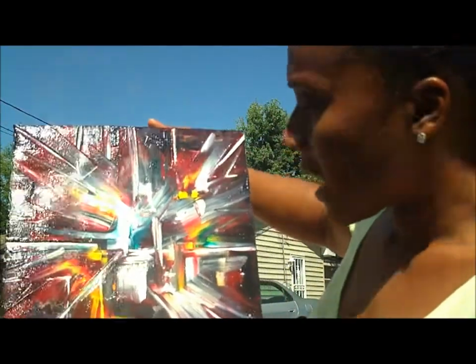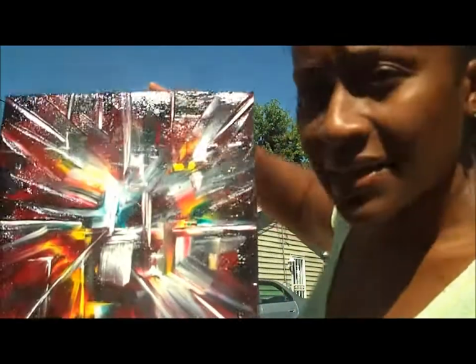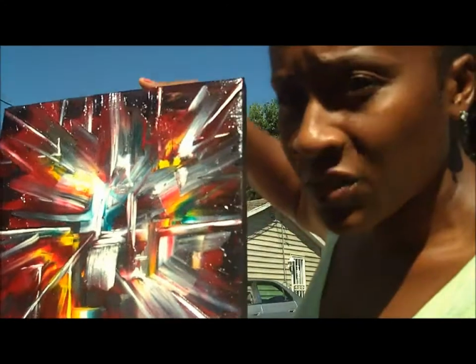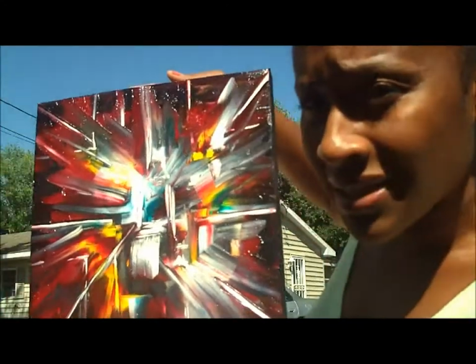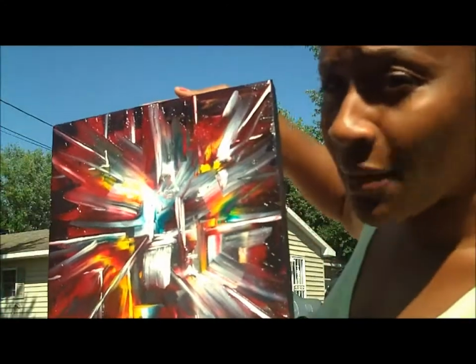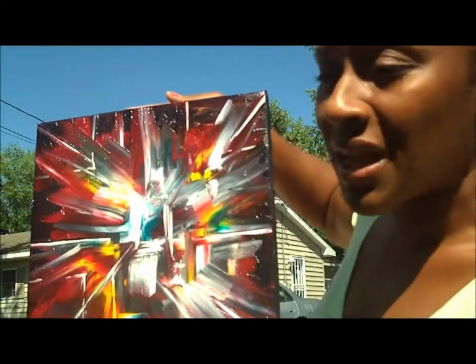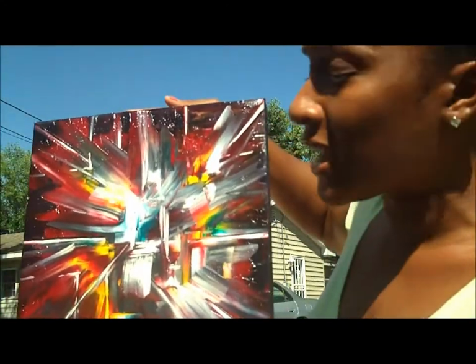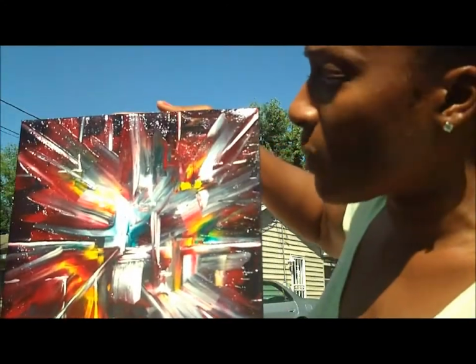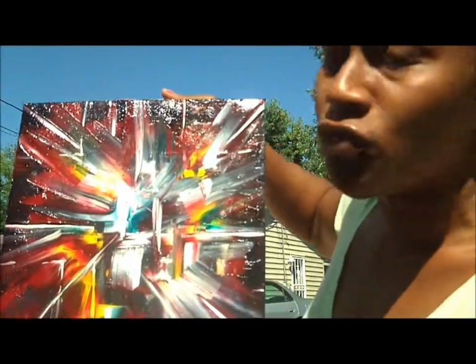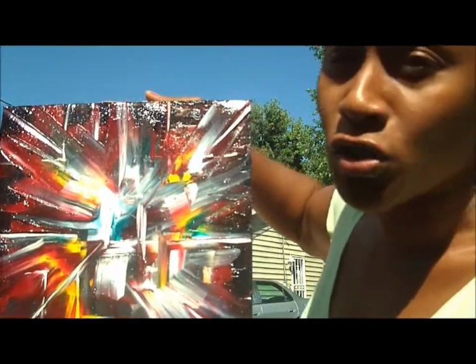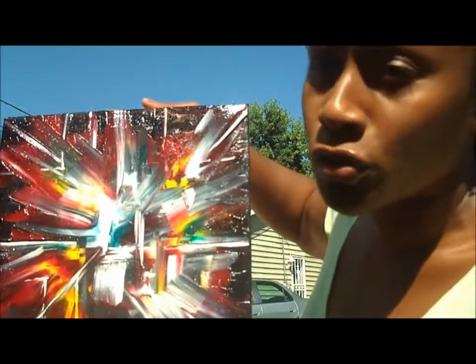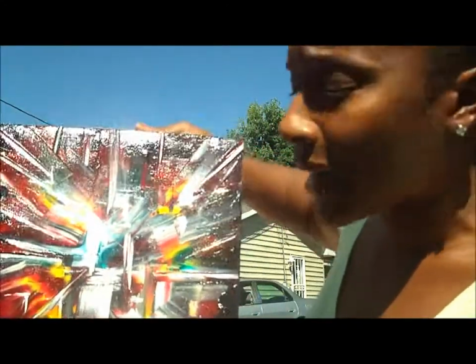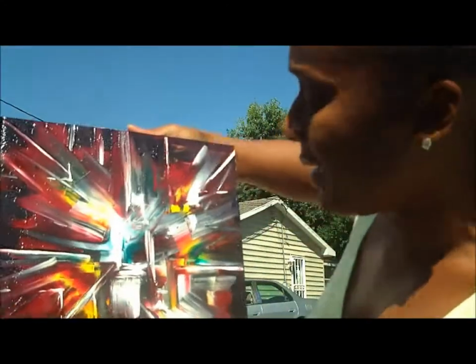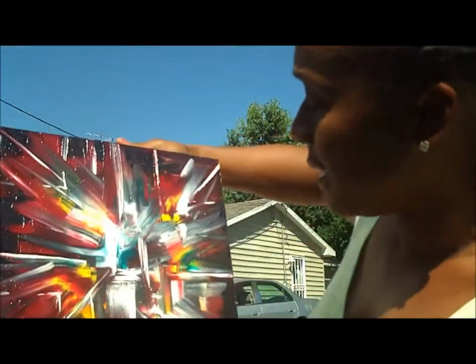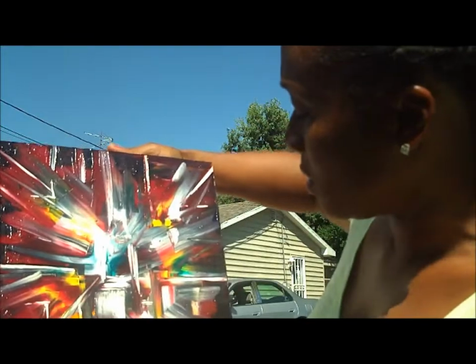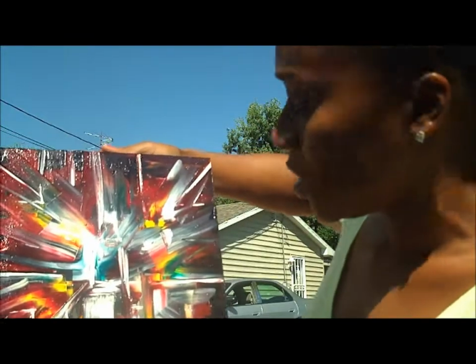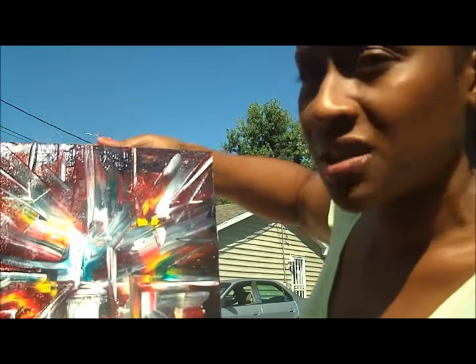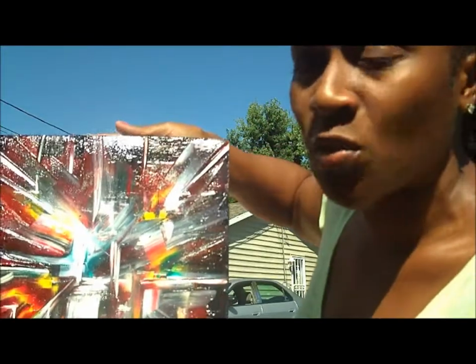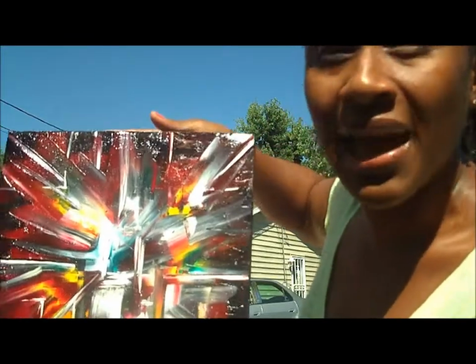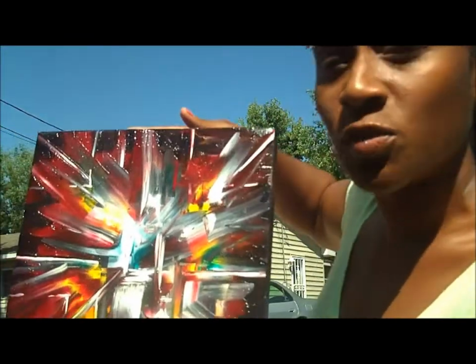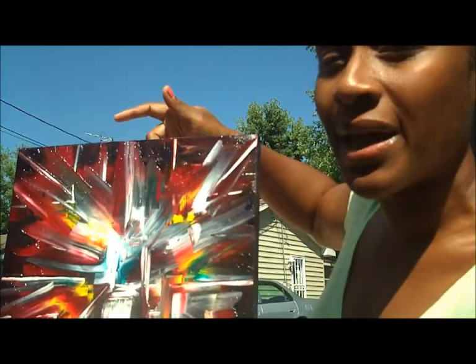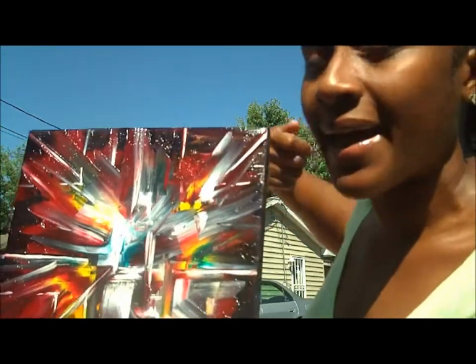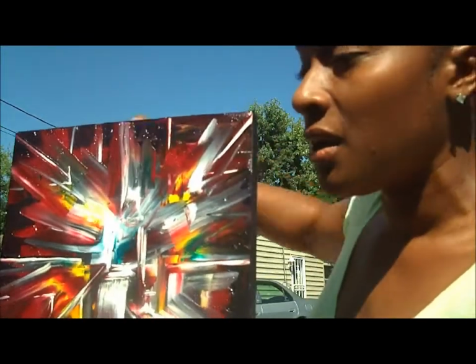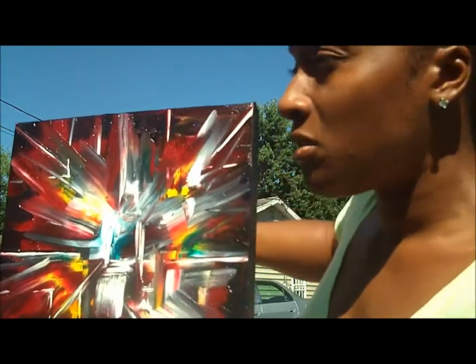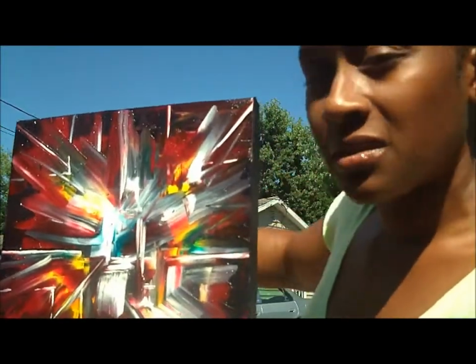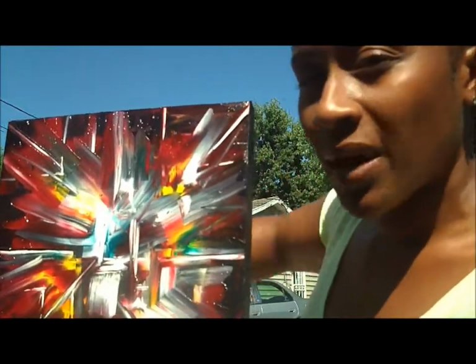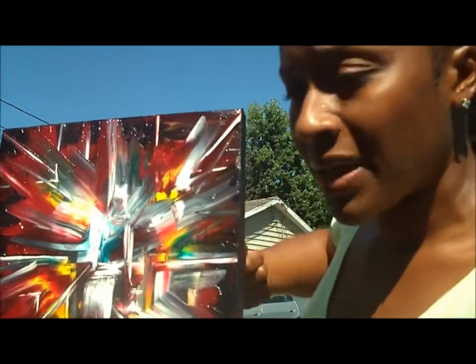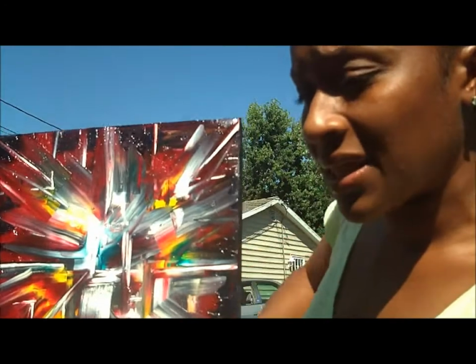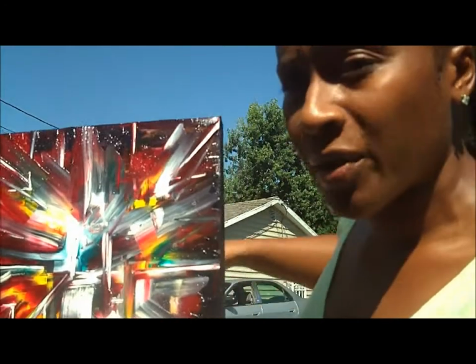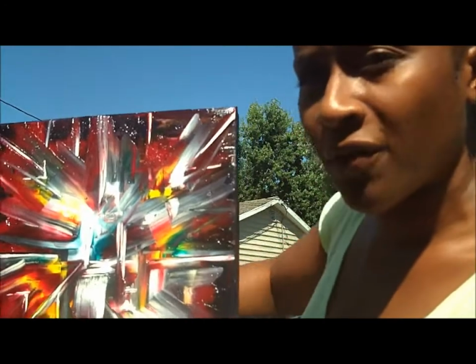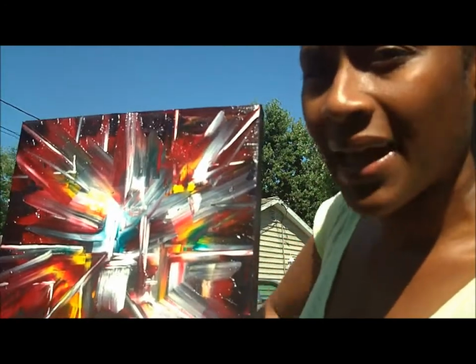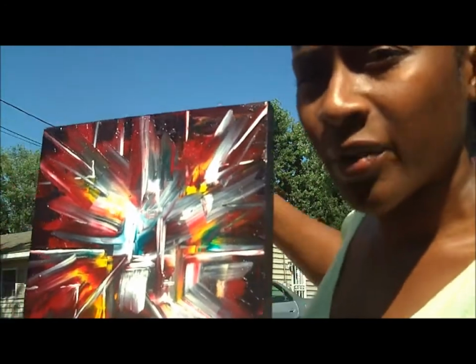I'm glad I did this size, though I was wishing I did a size smaller because you really use a lot of paint and it seems like you waste a lot of paint. When you wipe back, you have to wipe the paint back and then wipe it off of your palette brush.